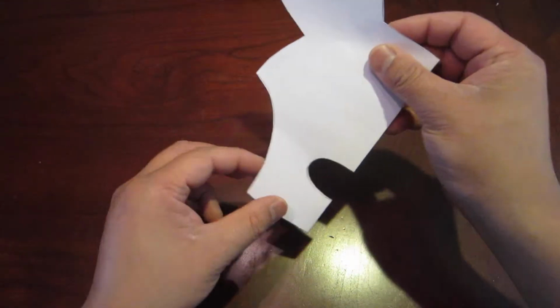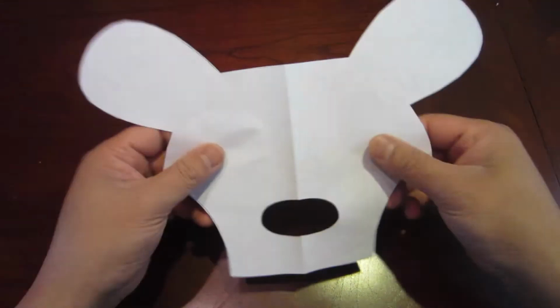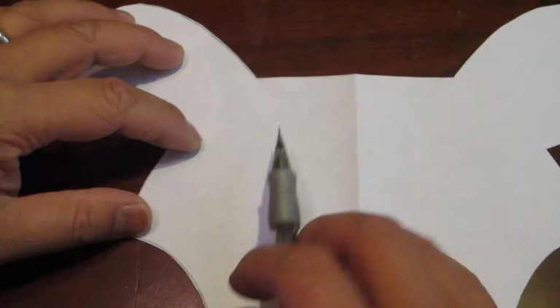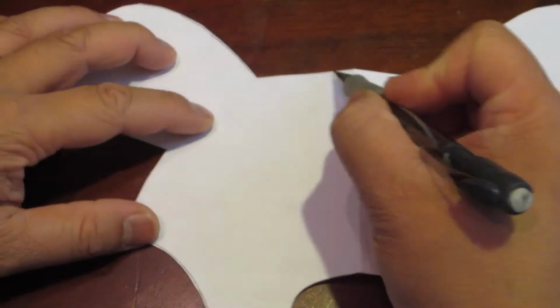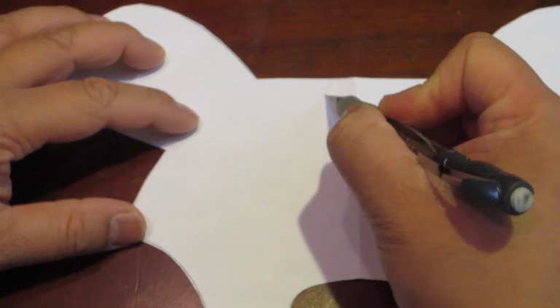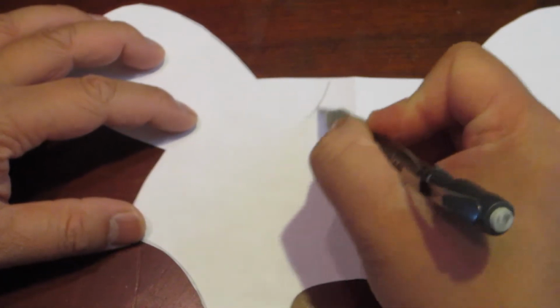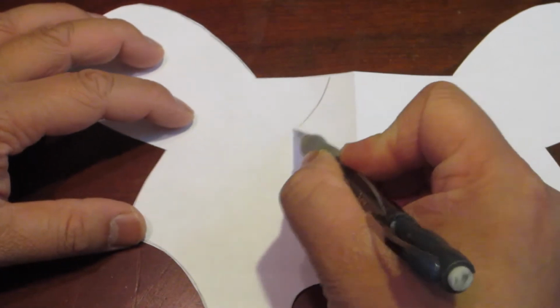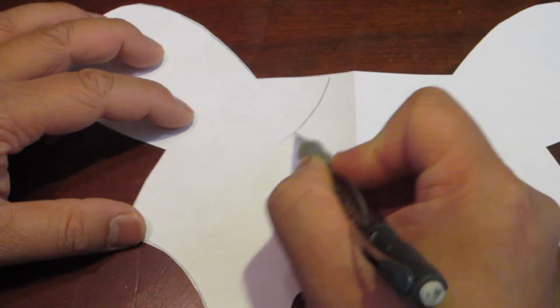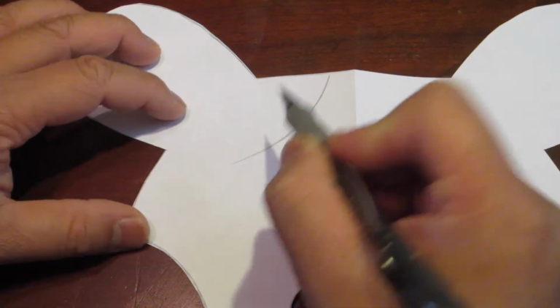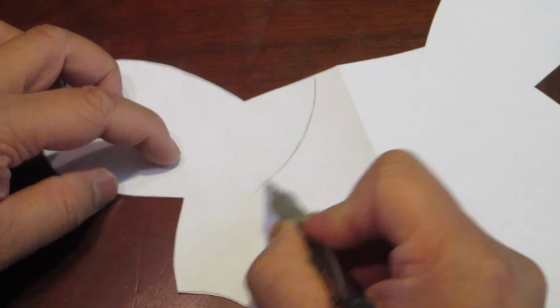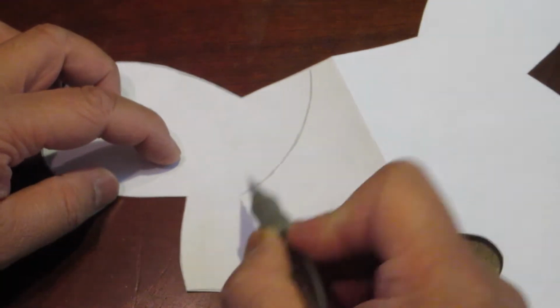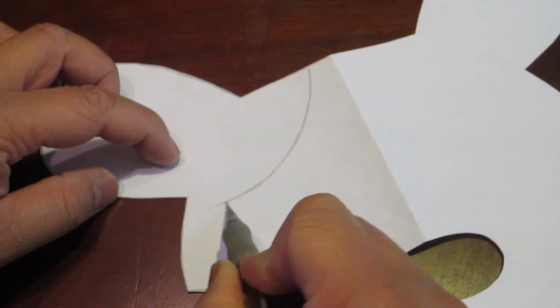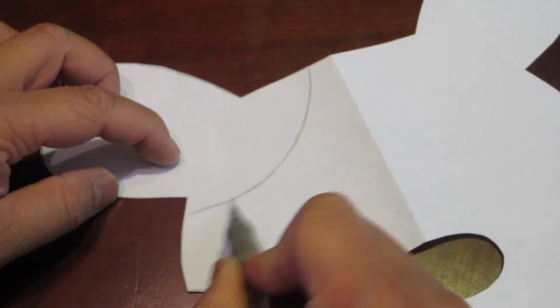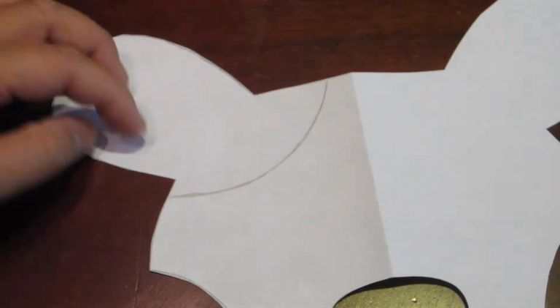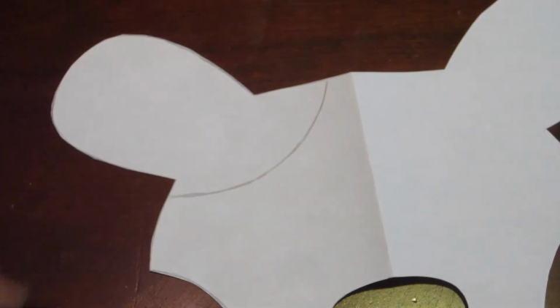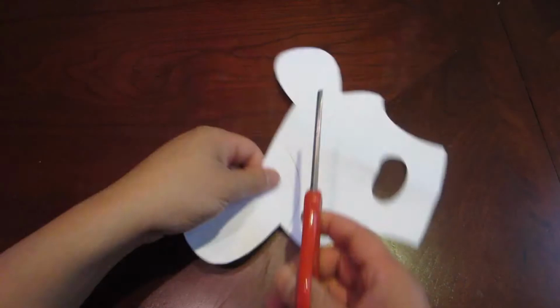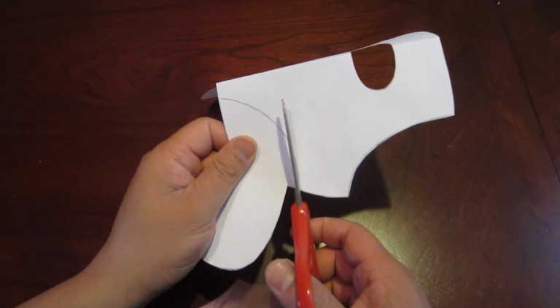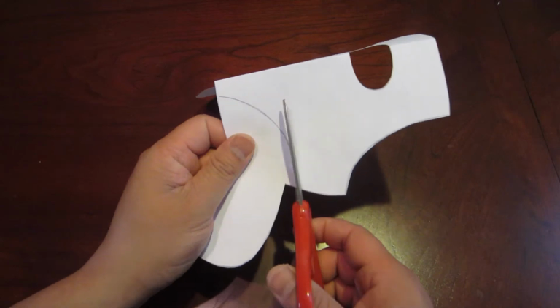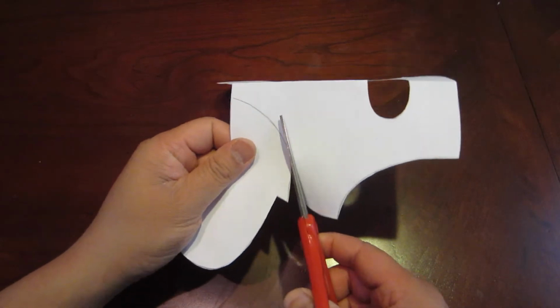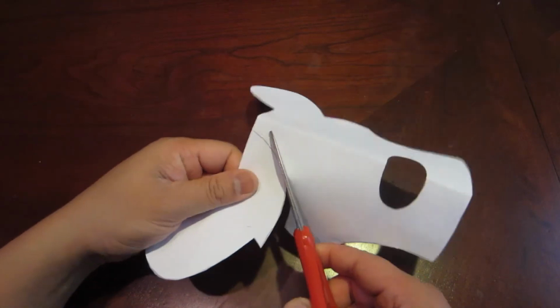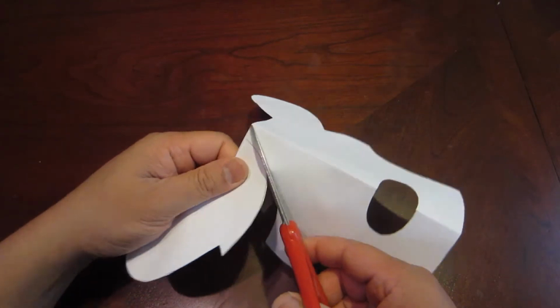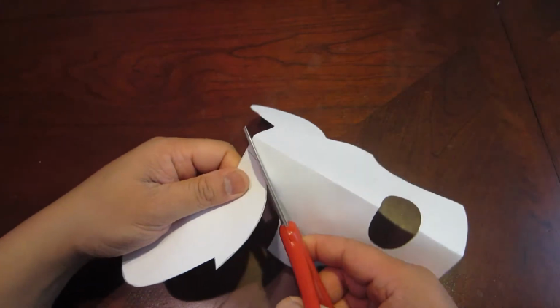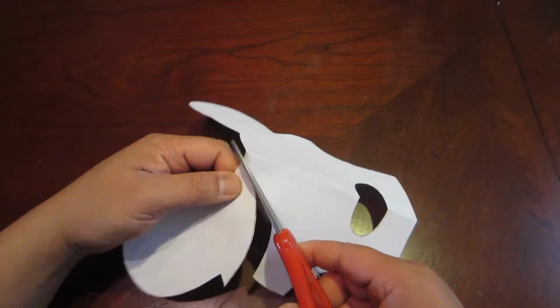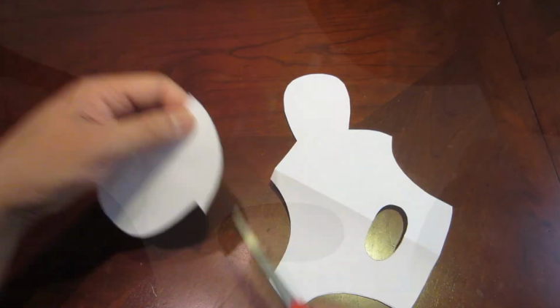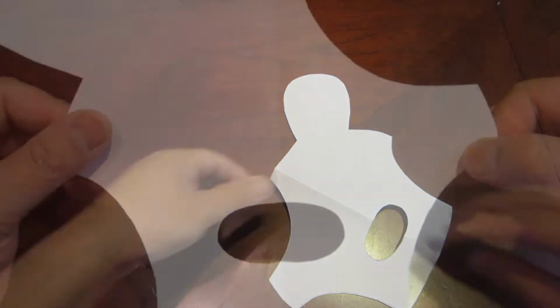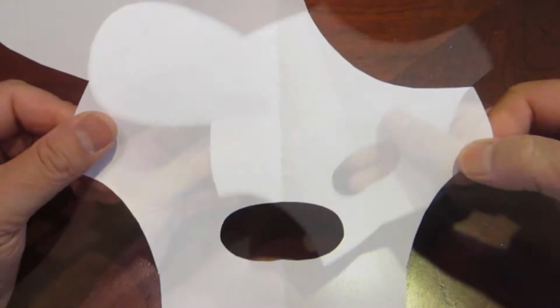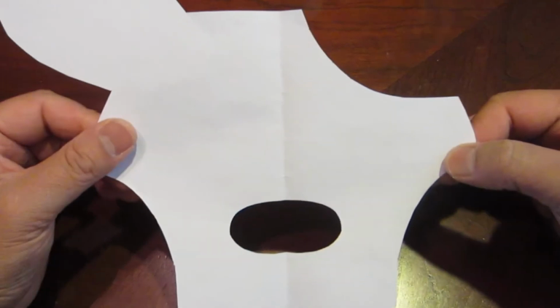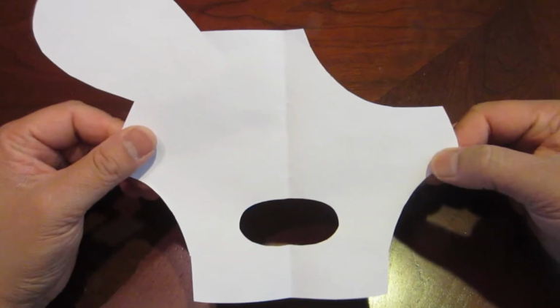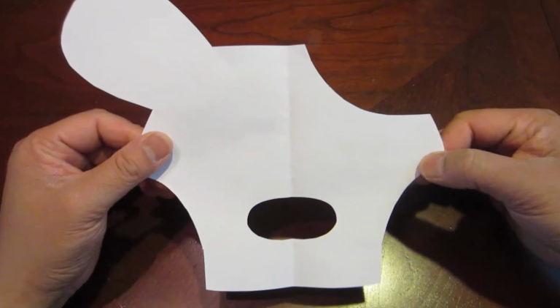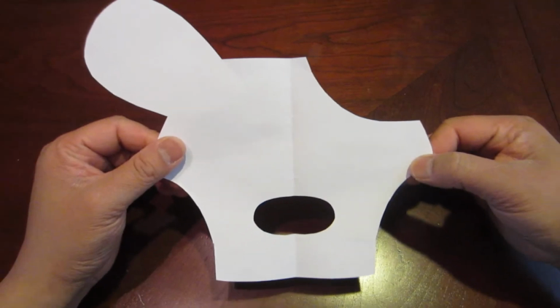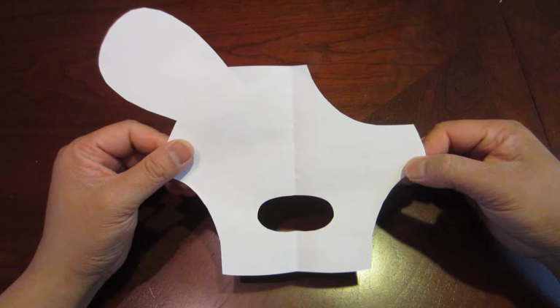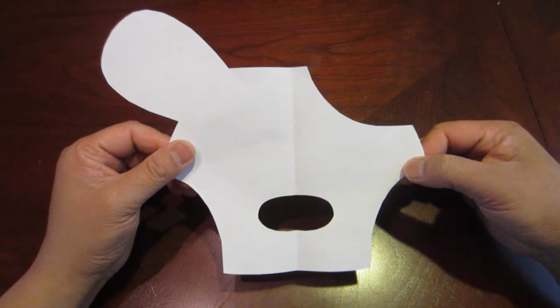Next, open up the puppy face and draw on one side a curved line like this. Now cut the section out. Your puppy face top layer is now complete.